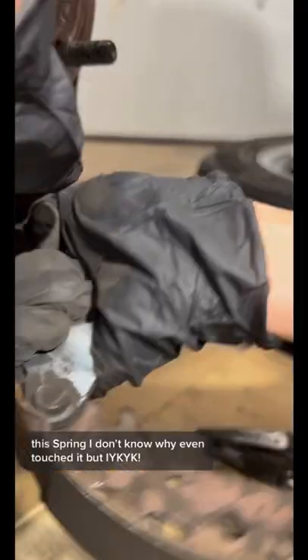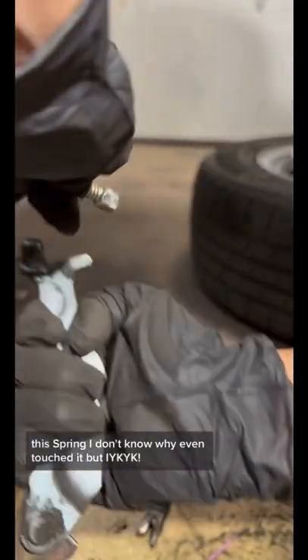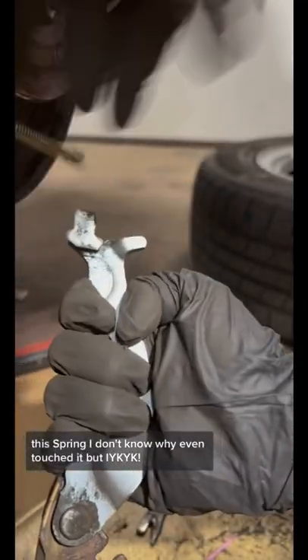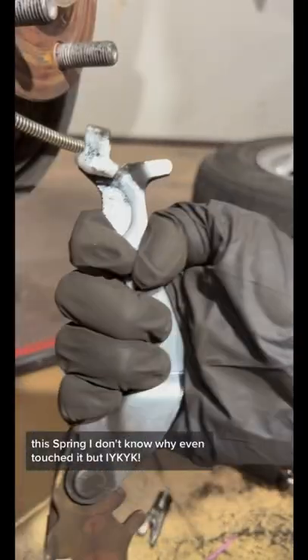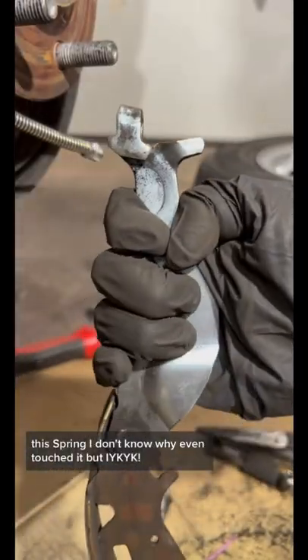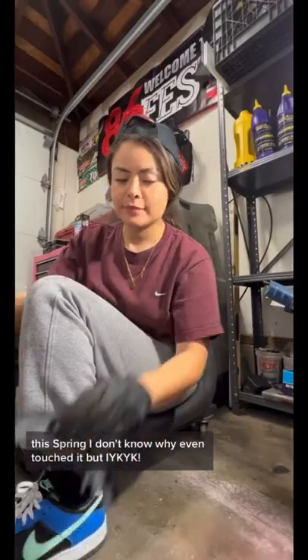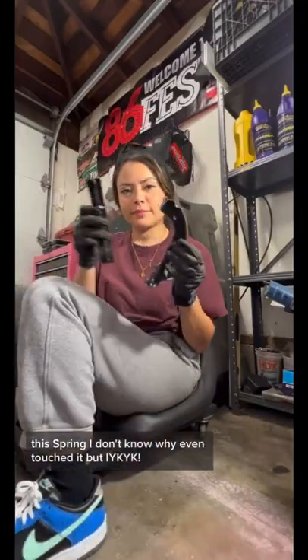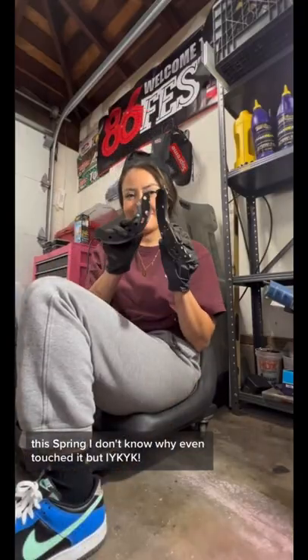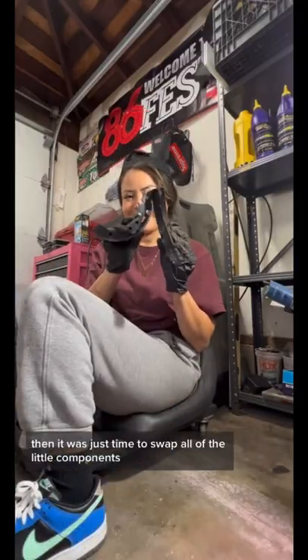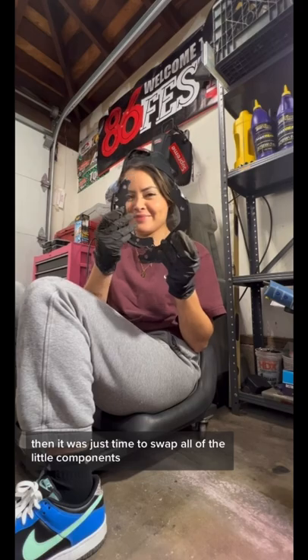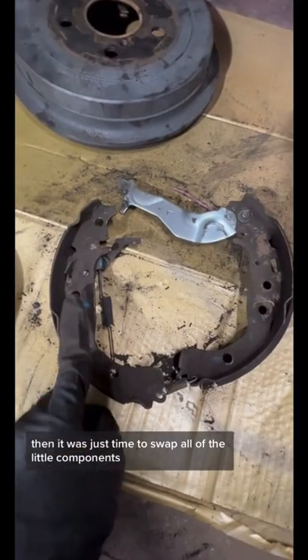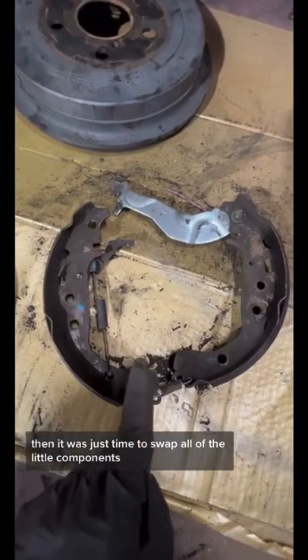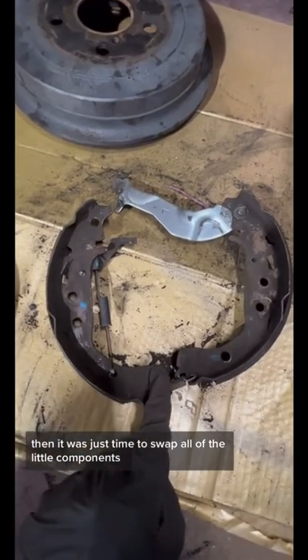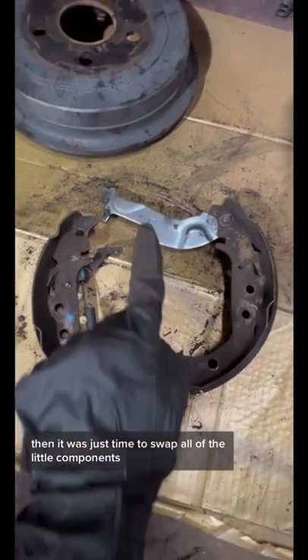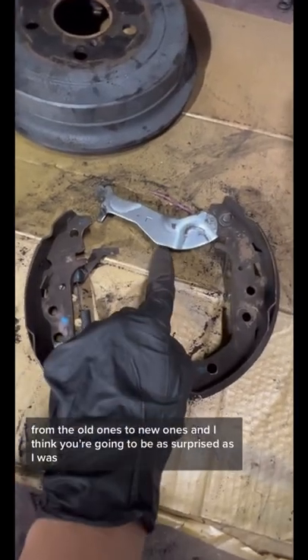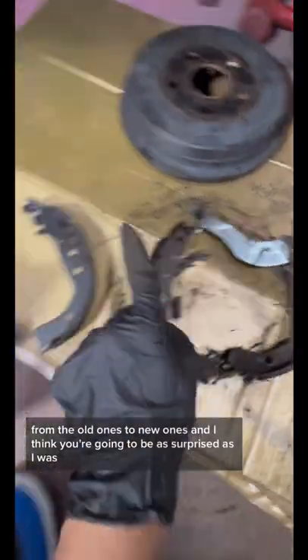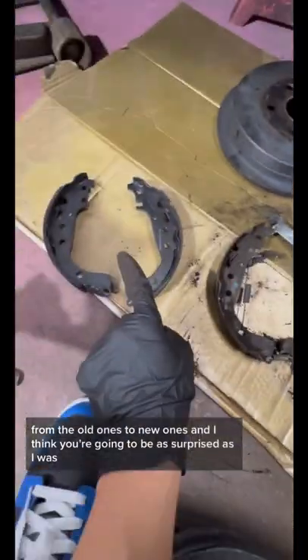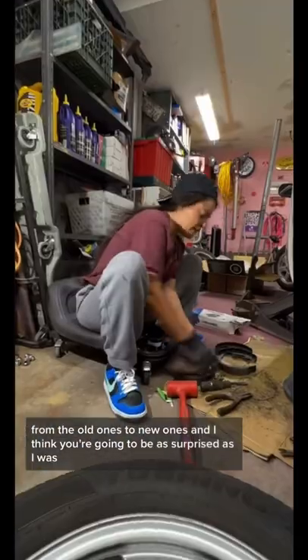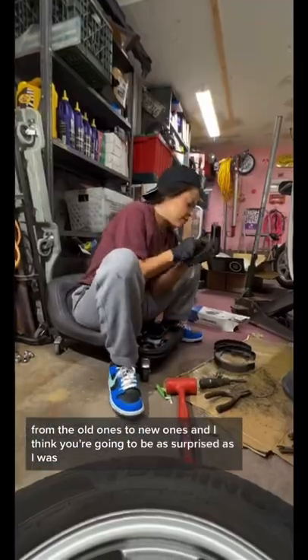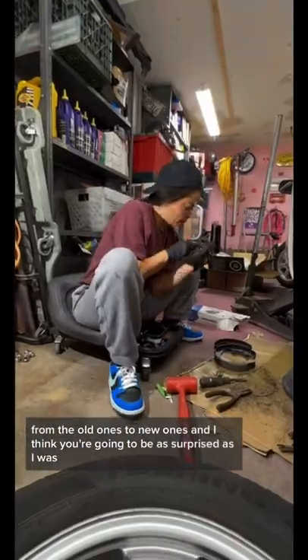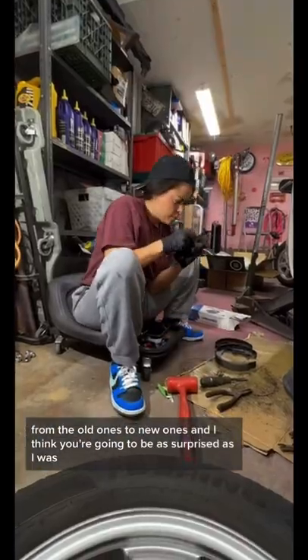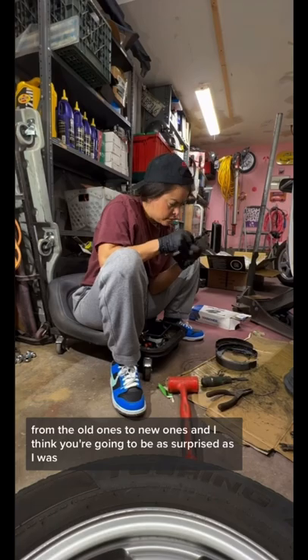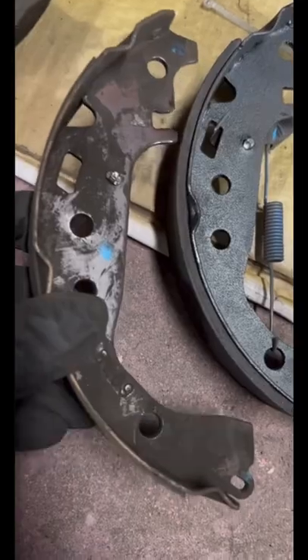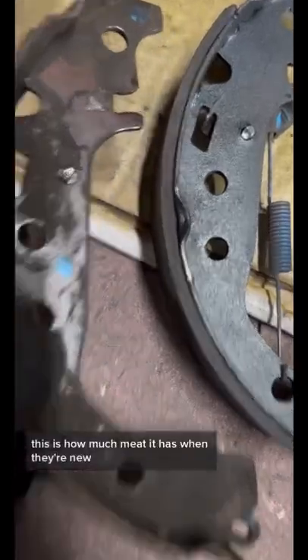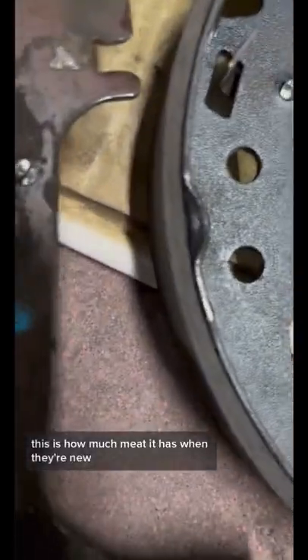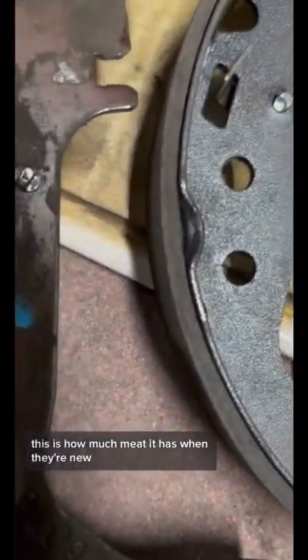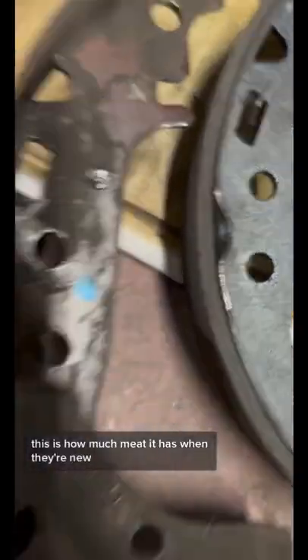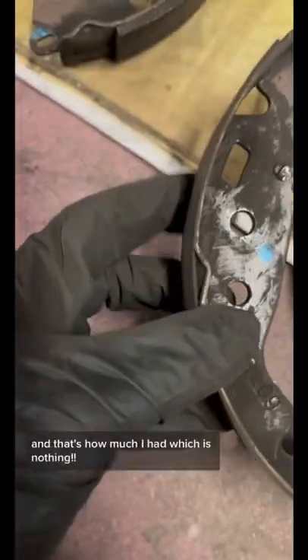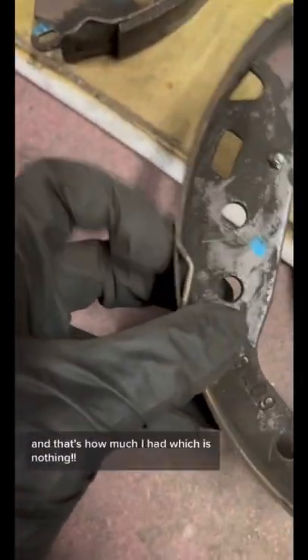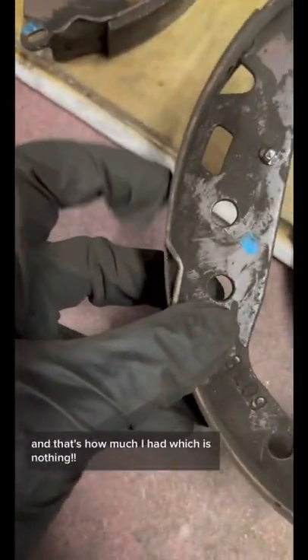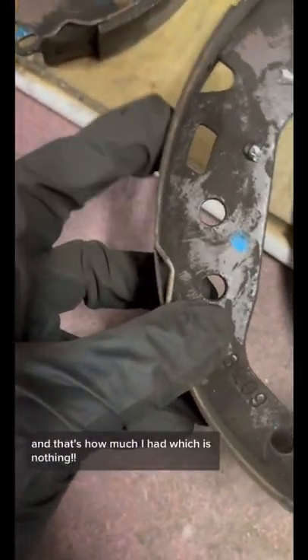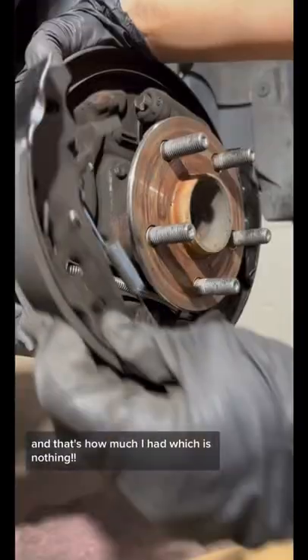This spring — I don't know why I even touched it, but if you know, you know. Then it was just time to swap all of the little components from the old ones to the new ones, and I think you're going to be as surprised as I was. This is how much meat they have when they're new, and that's how much I had — which is nothing.